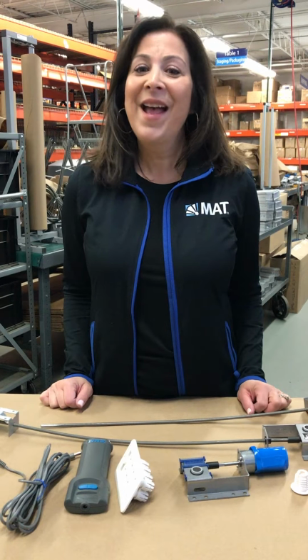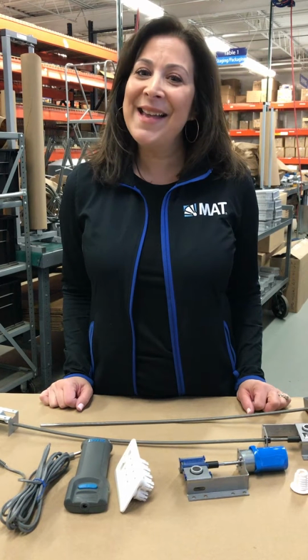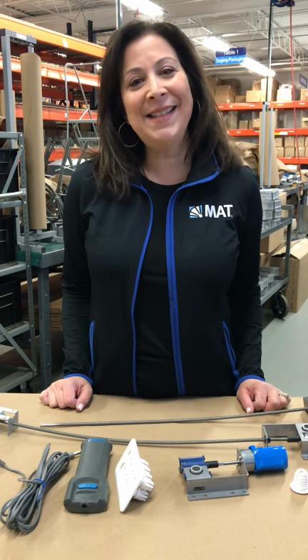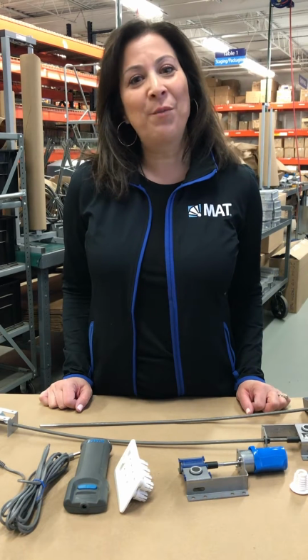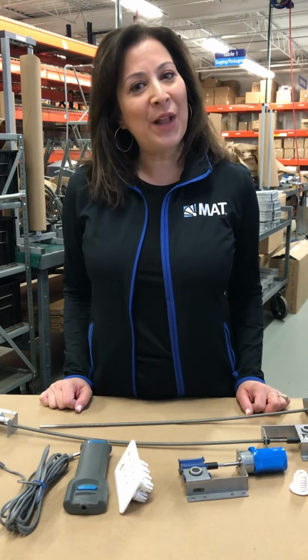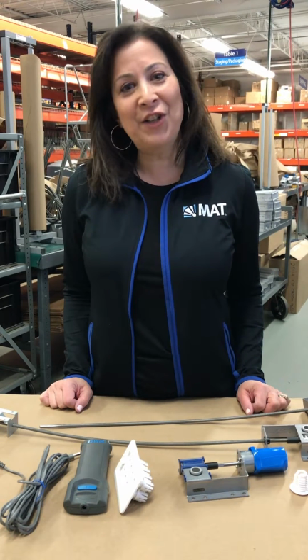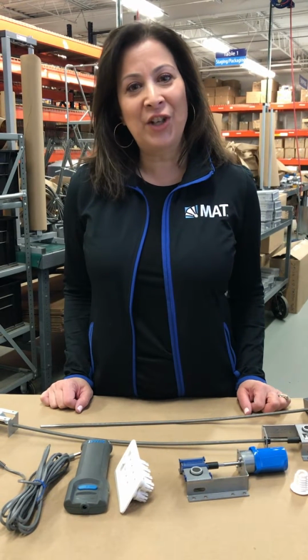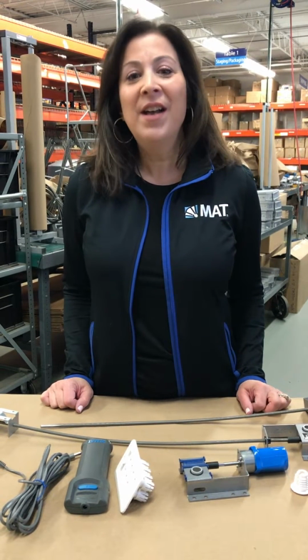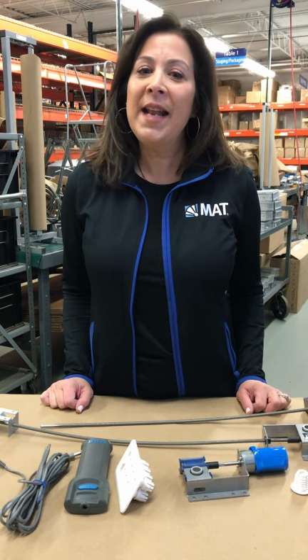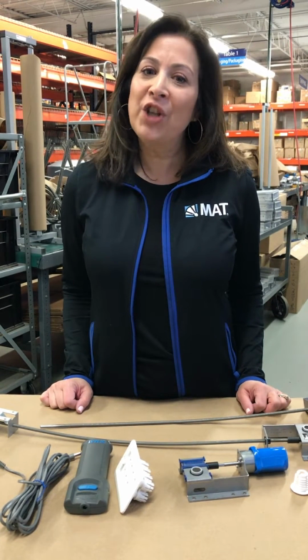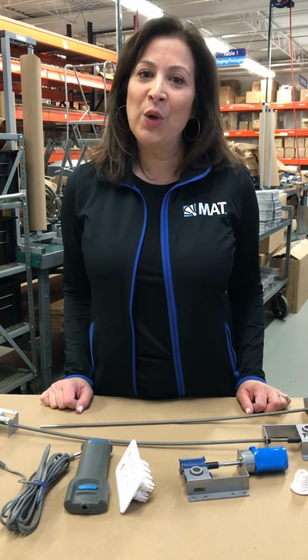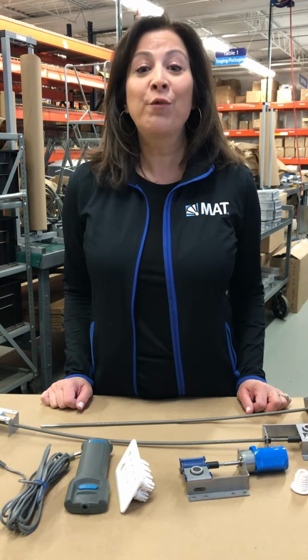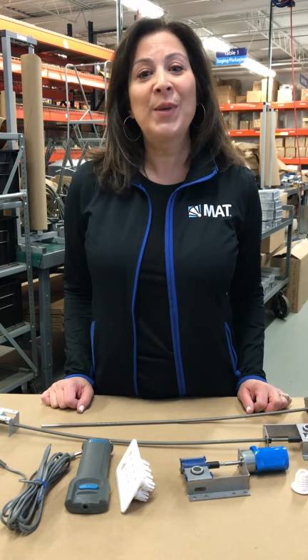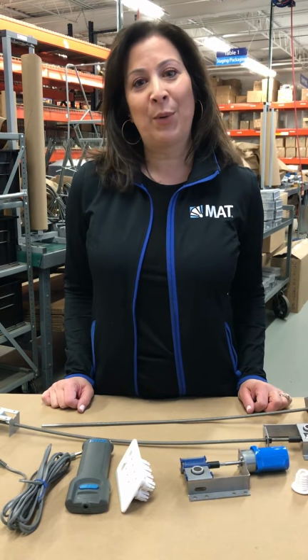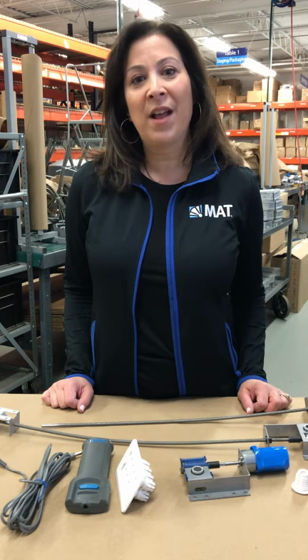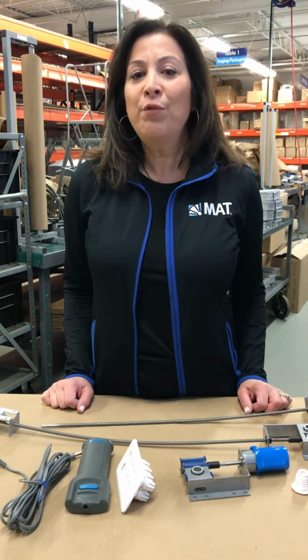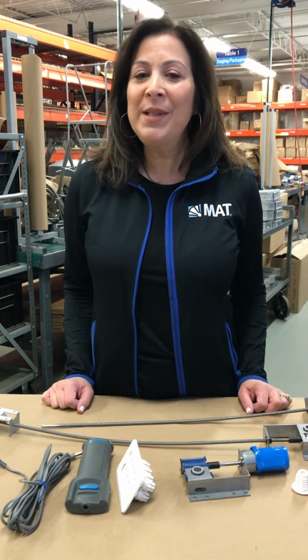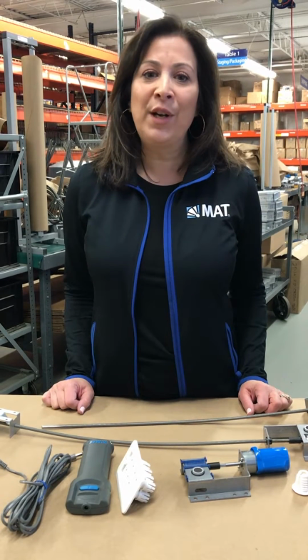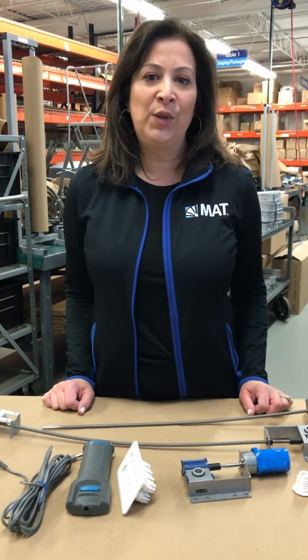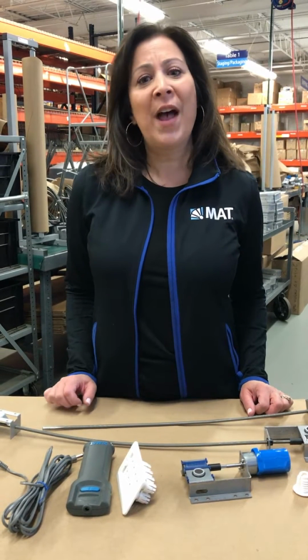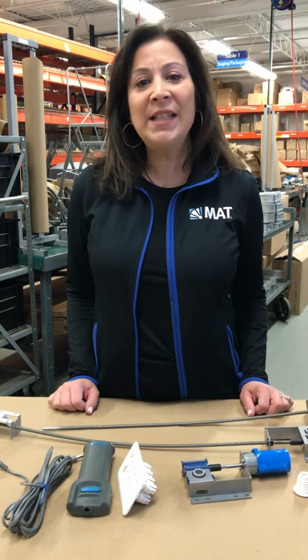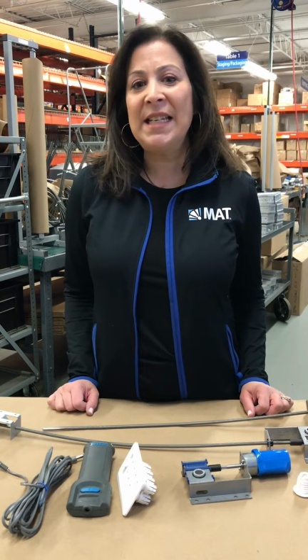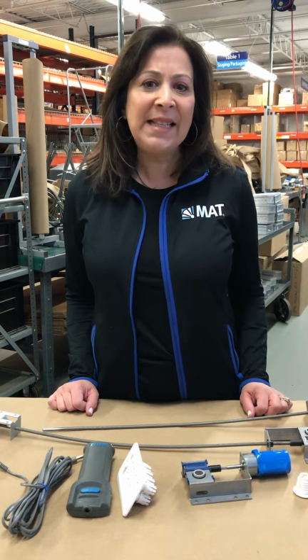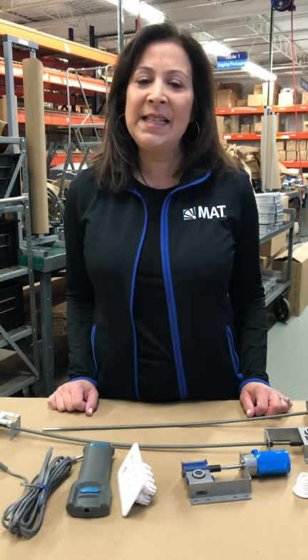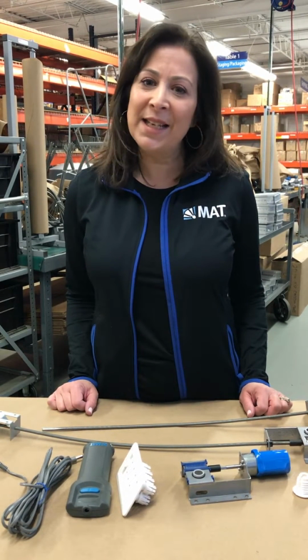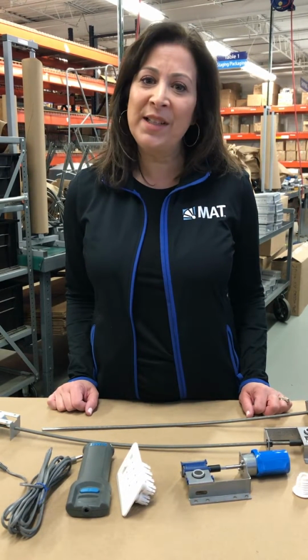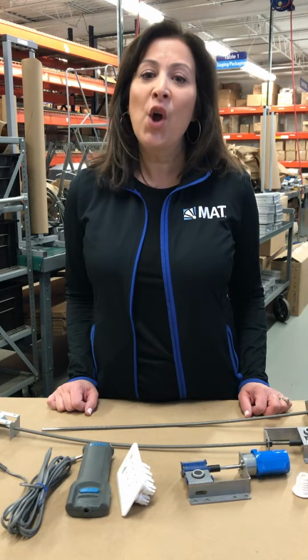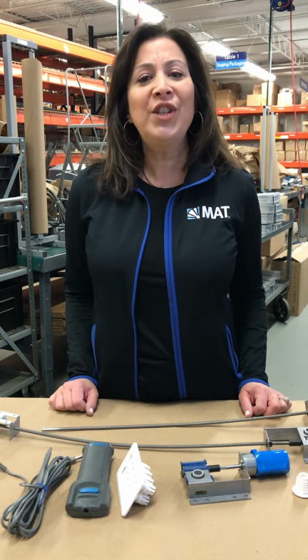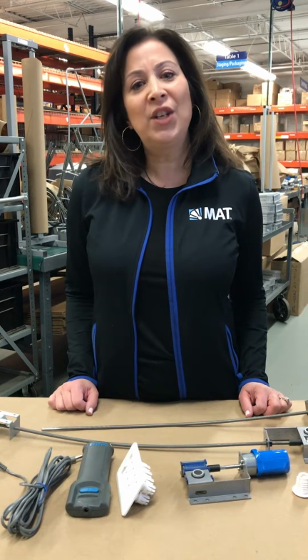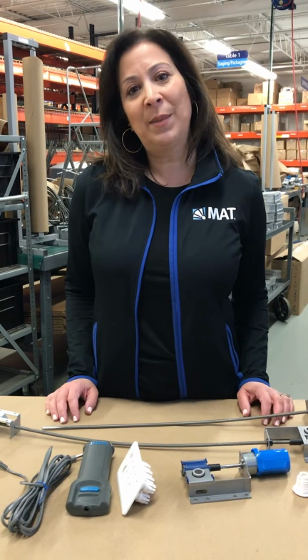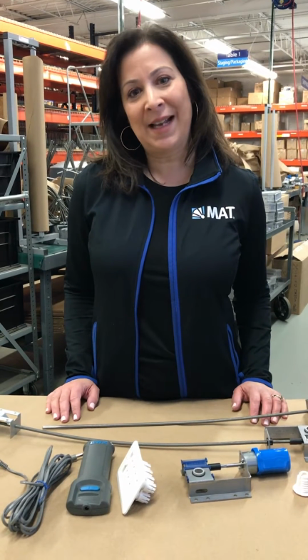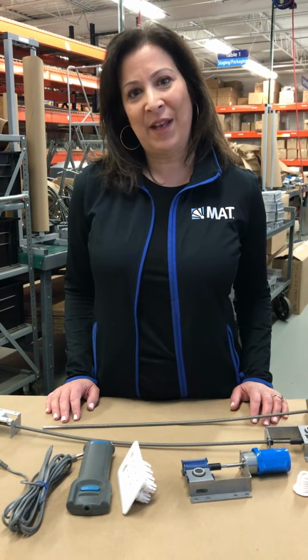Hi guys, it's Elaine from Metropolitan Air Technology. Today I want to talk to you about the Rototwist Damper line. The Rototwist Damper is used when you have hard ceilings, high ceilings, inaccessible ceilings, or just the need to eliminate access panels.